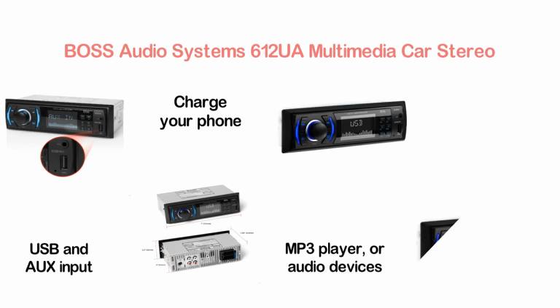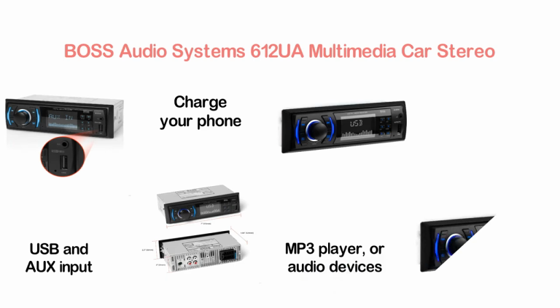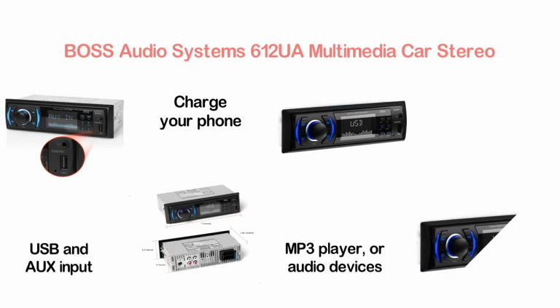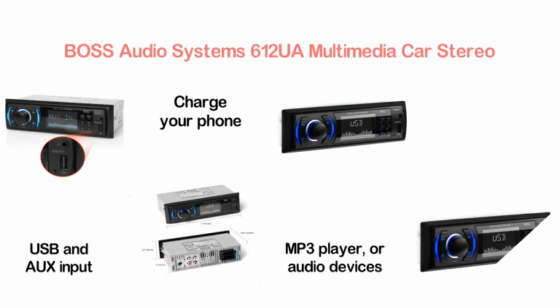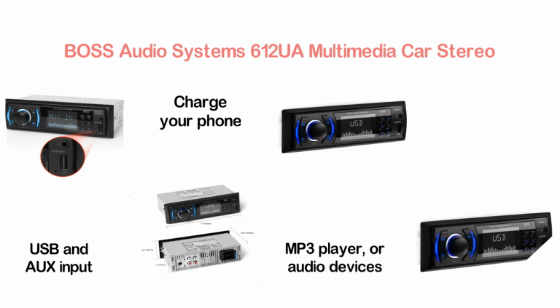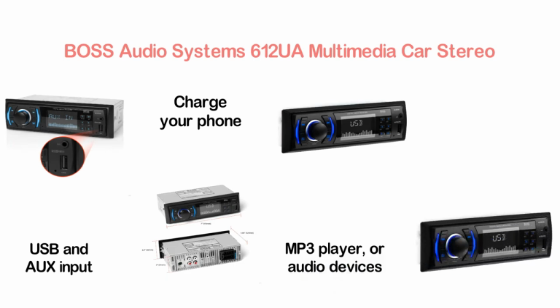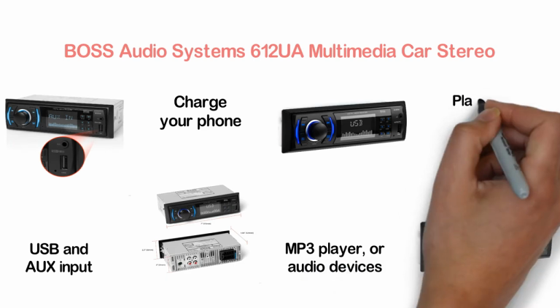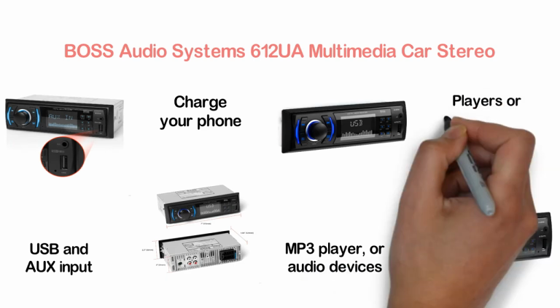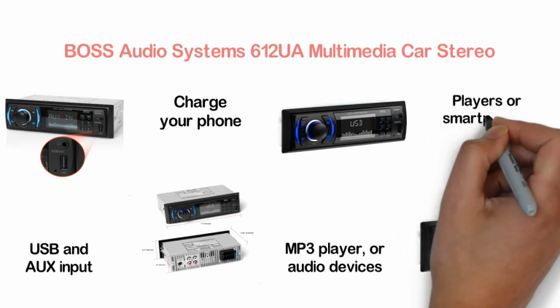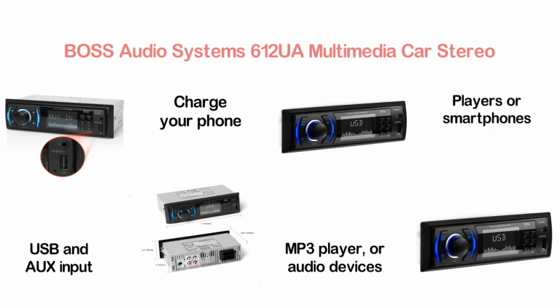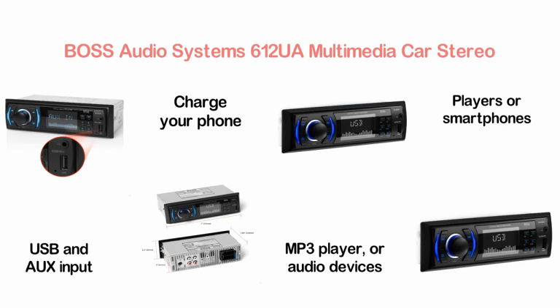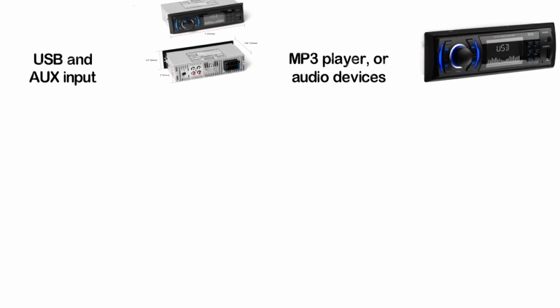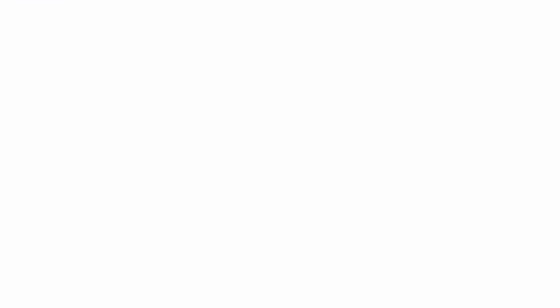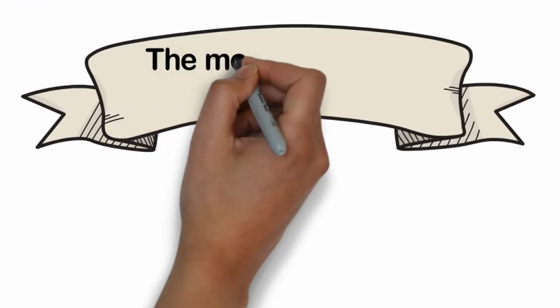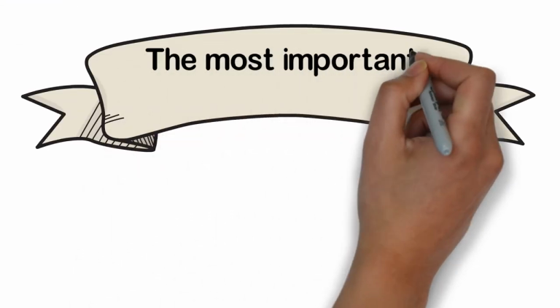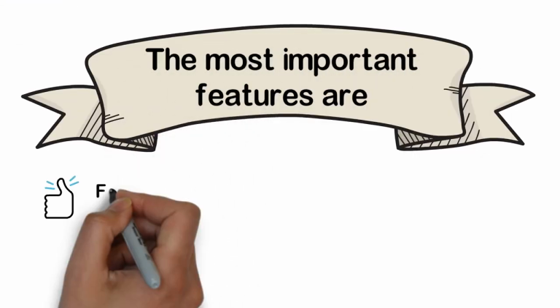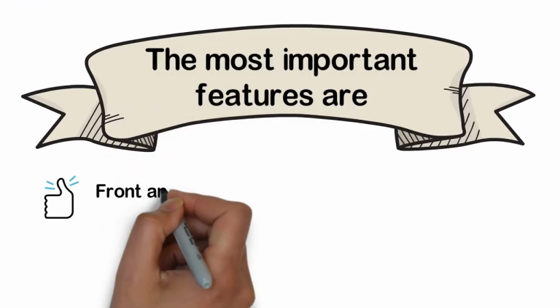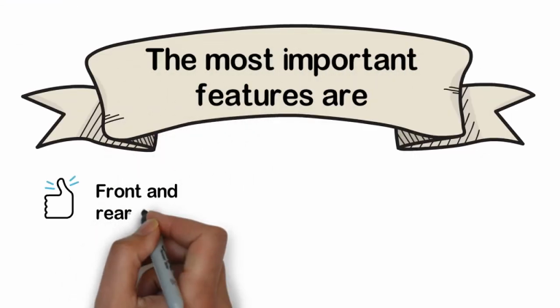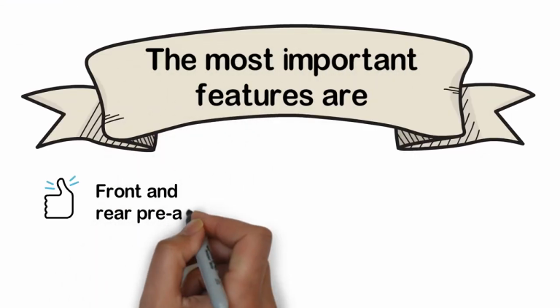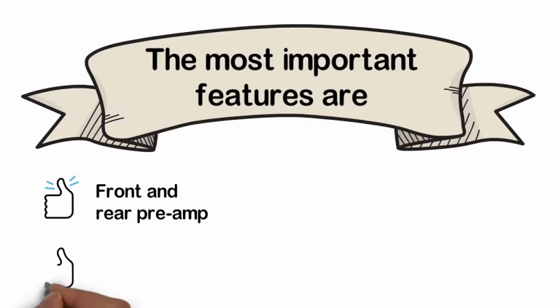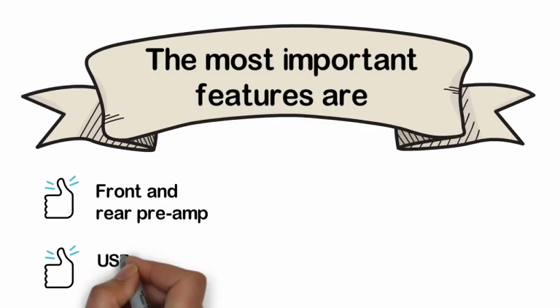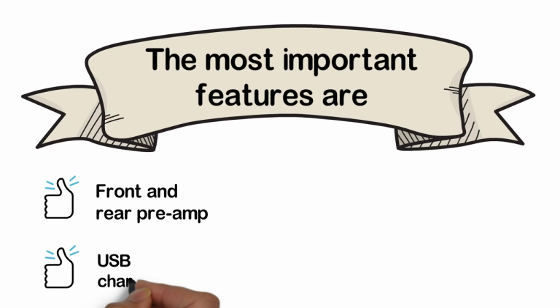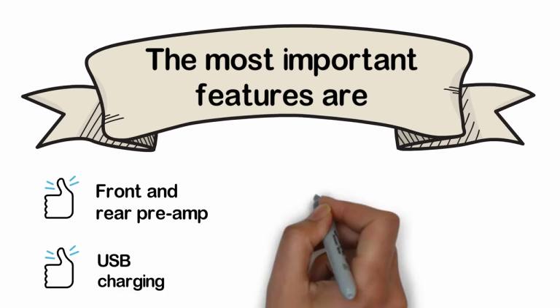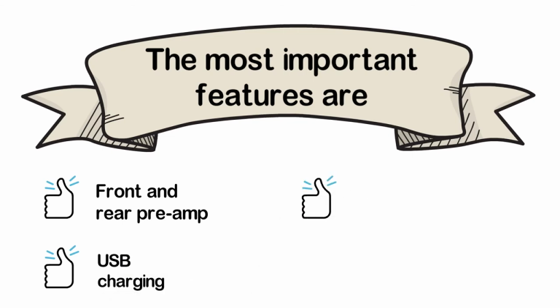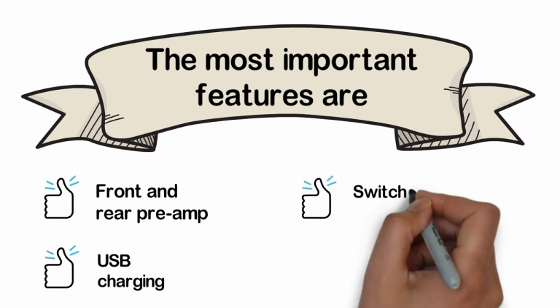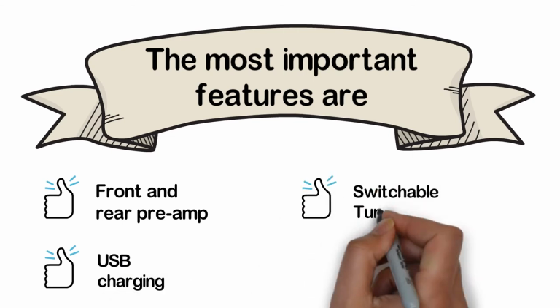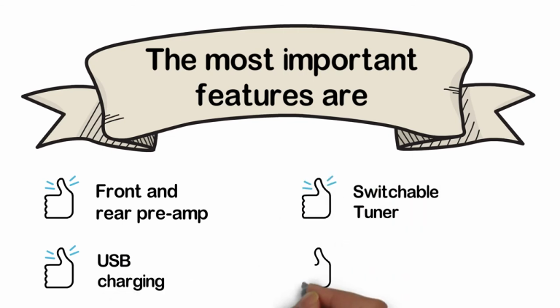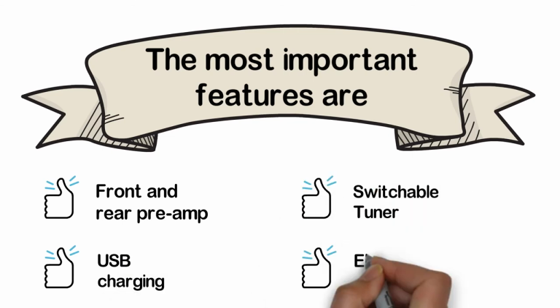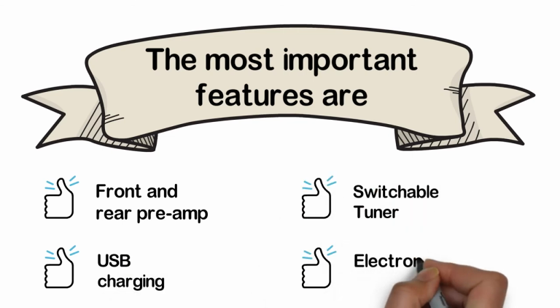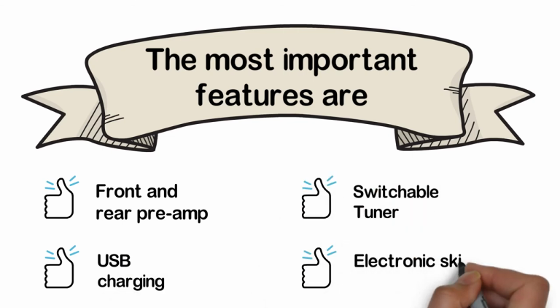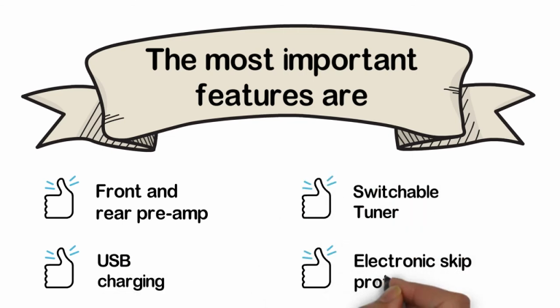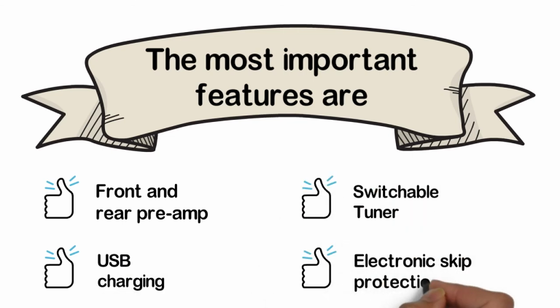It is compatible with audio out from MP3 players or smartphones. The most important features are: front and rear preamp, USB charging, switchable tuner, and electronic skip protection.